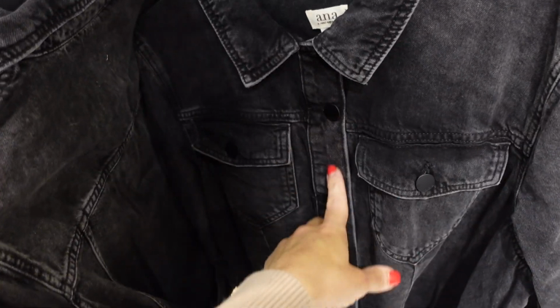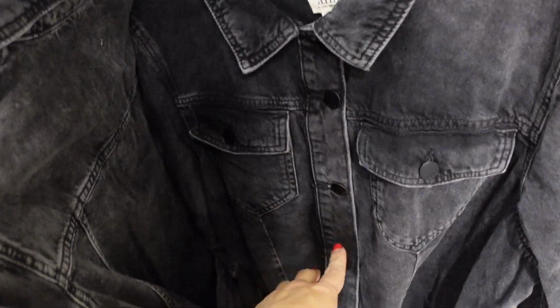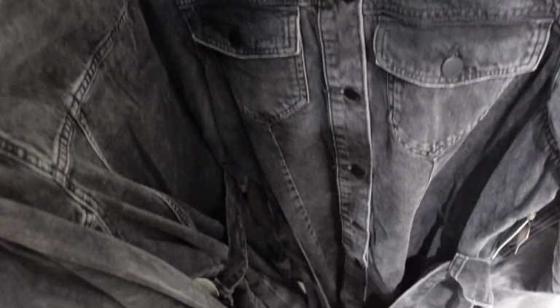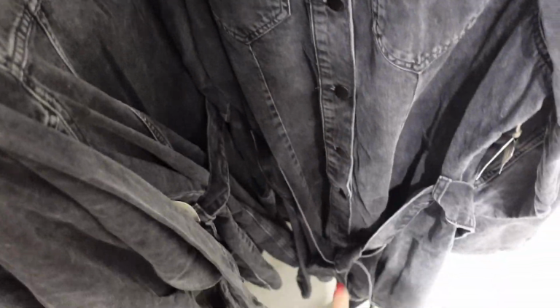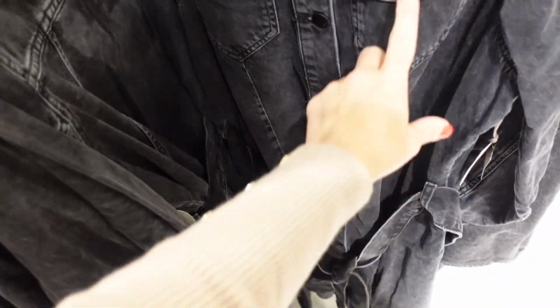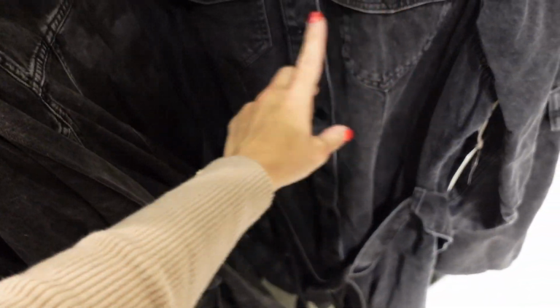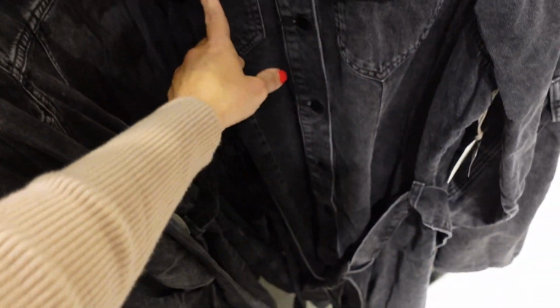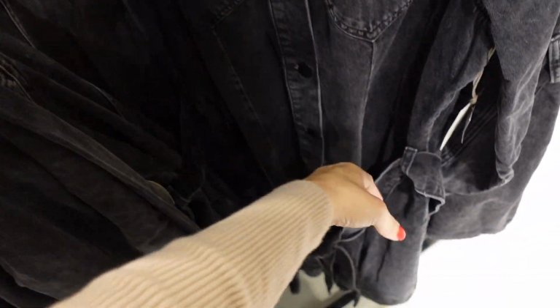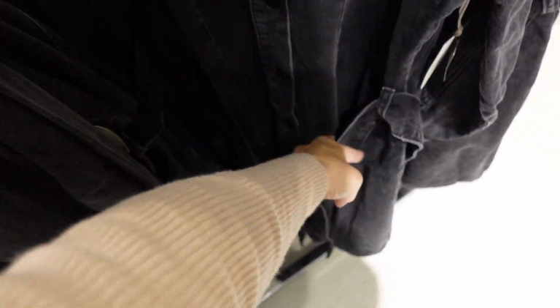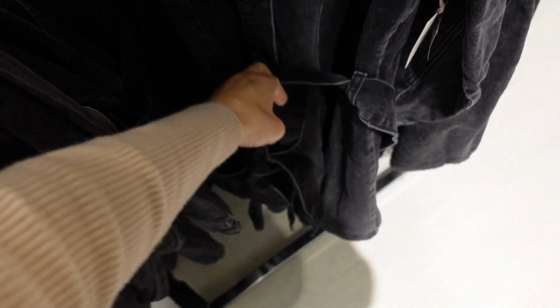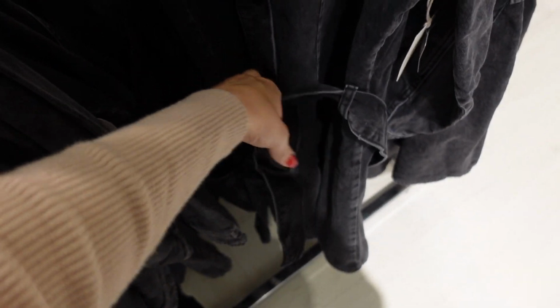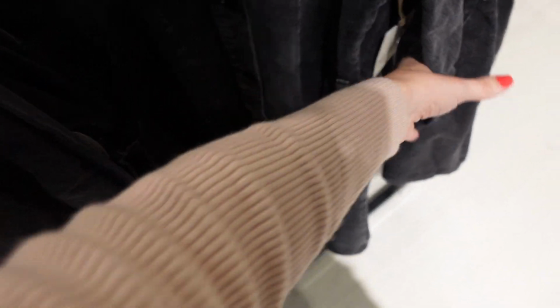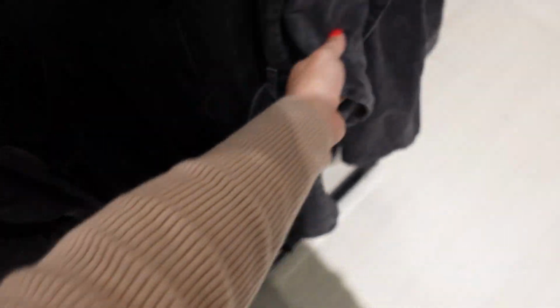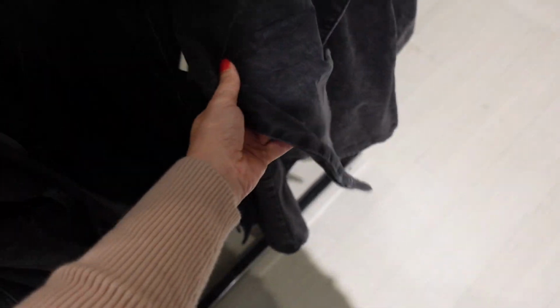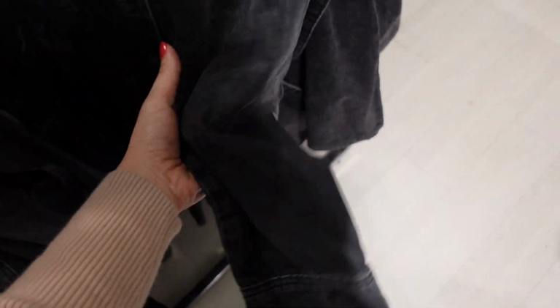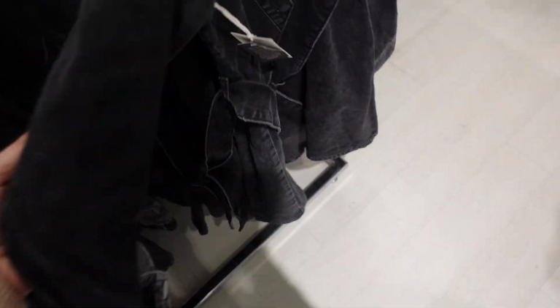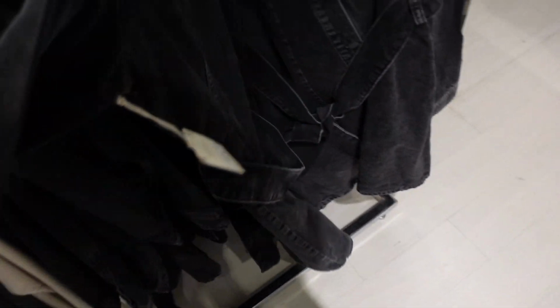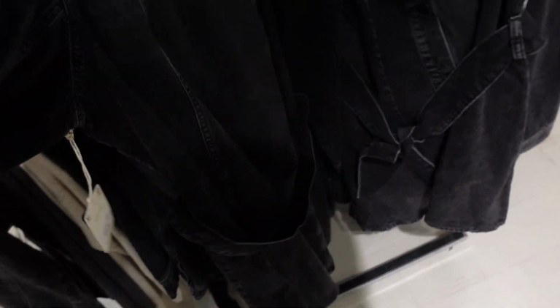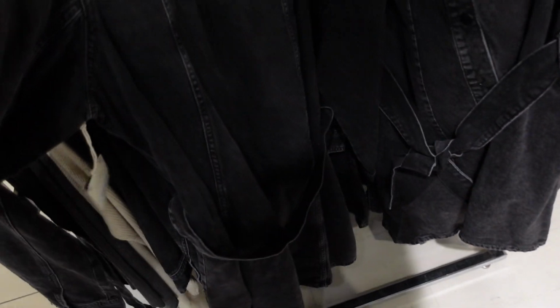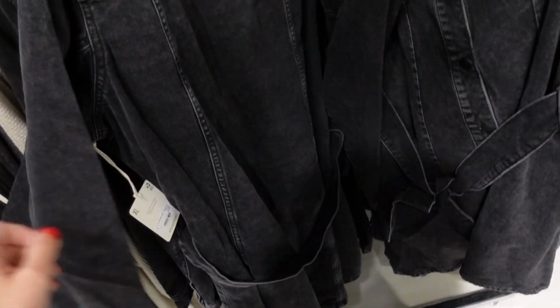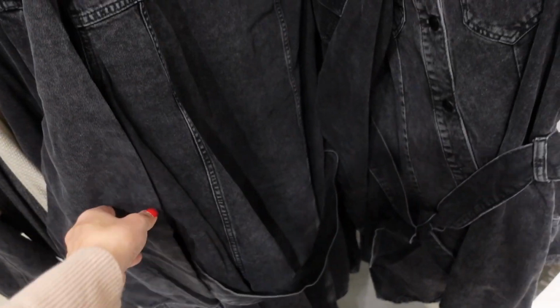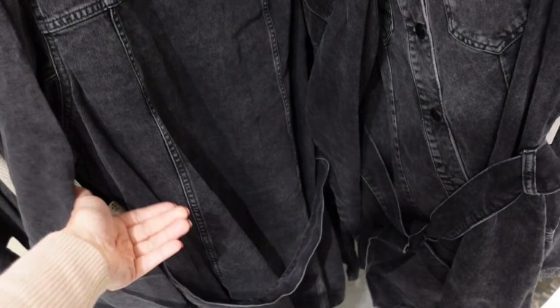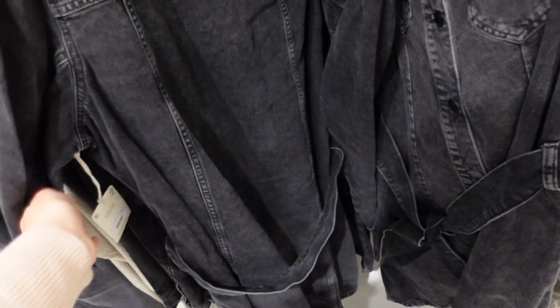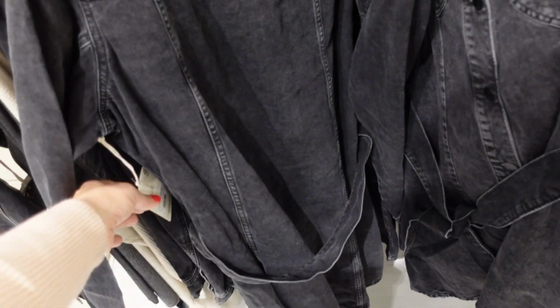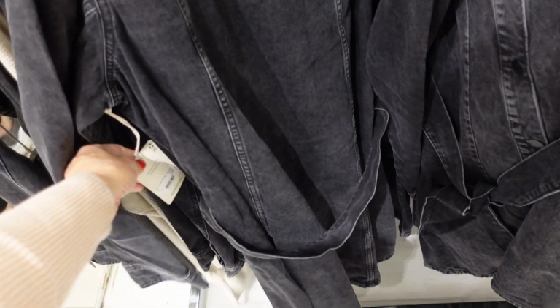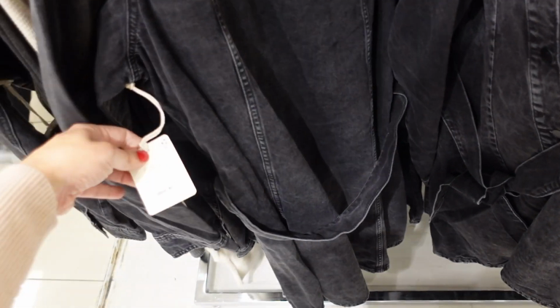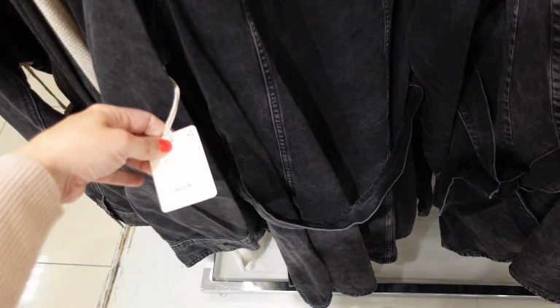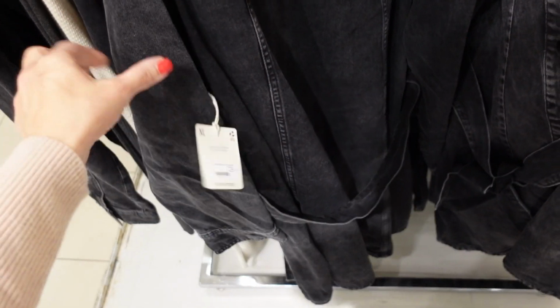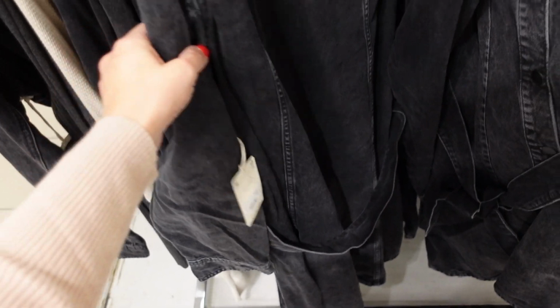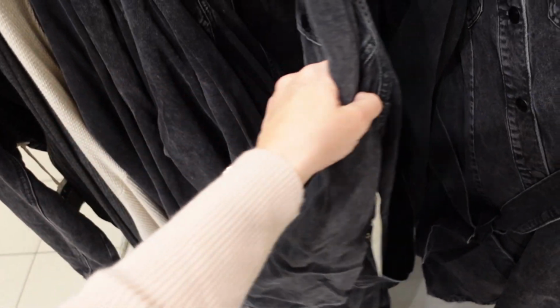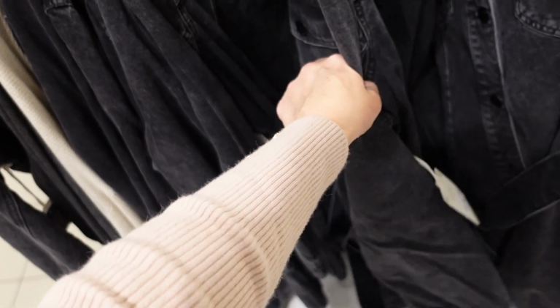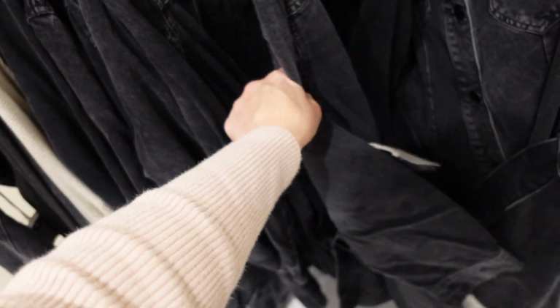A new denim button-down dress with a smaller collar, full button-down, two flat pockets, belt, and button detail on the wrist, plus a seam across the back. Regularly going to be $74, on sale for $39.99.